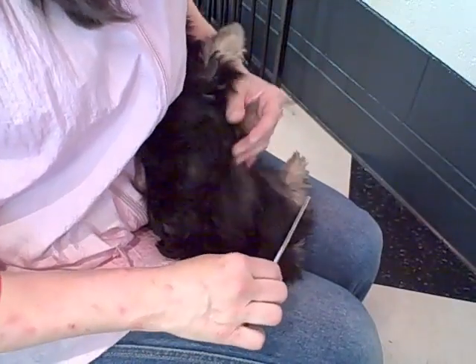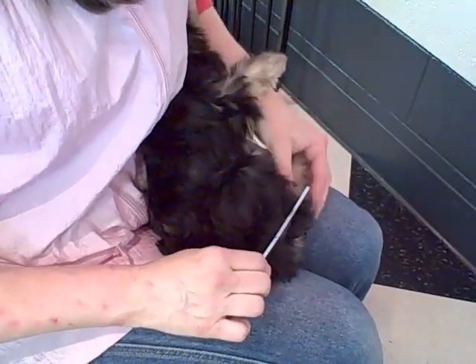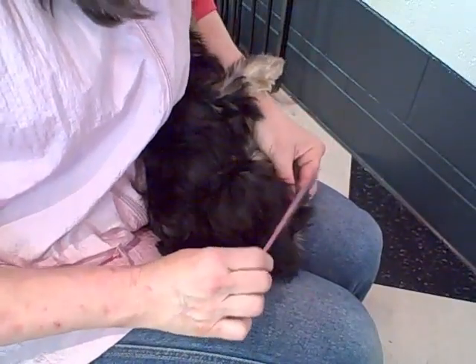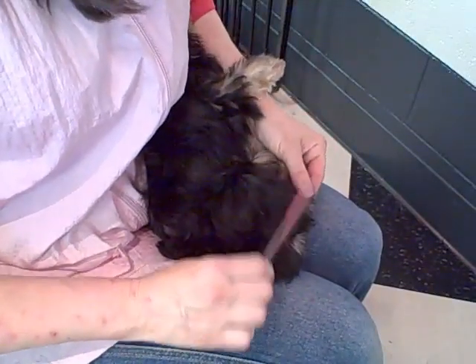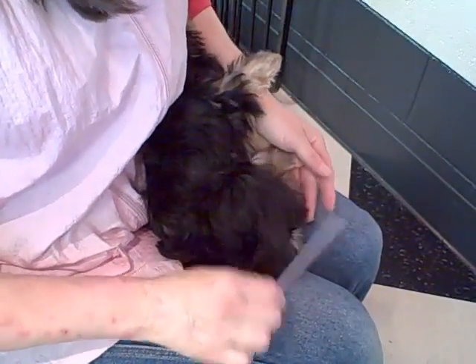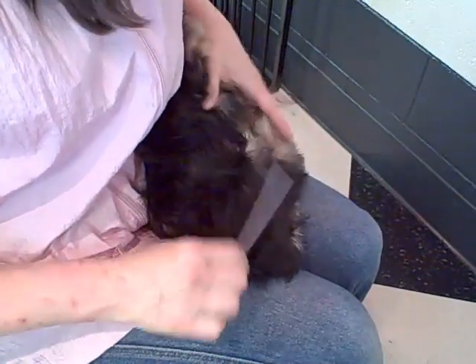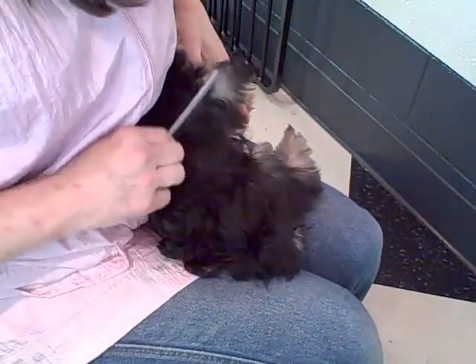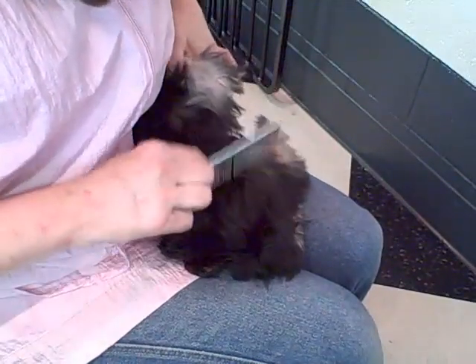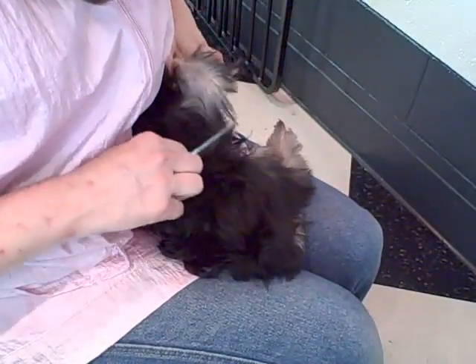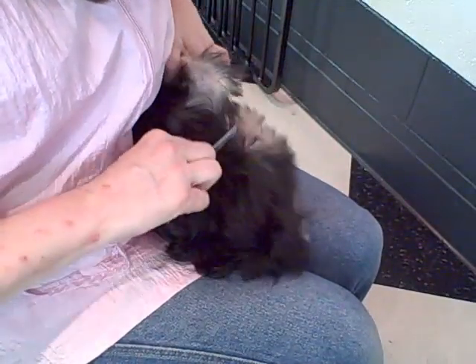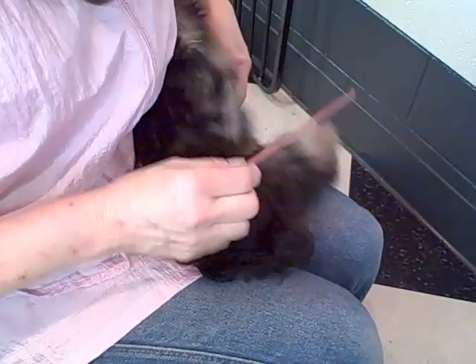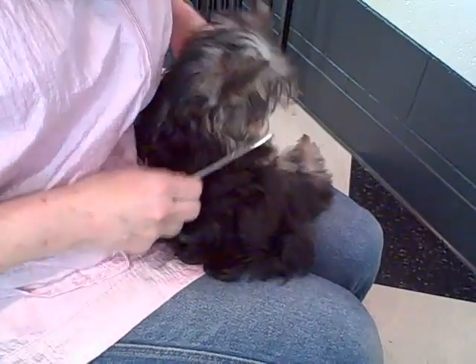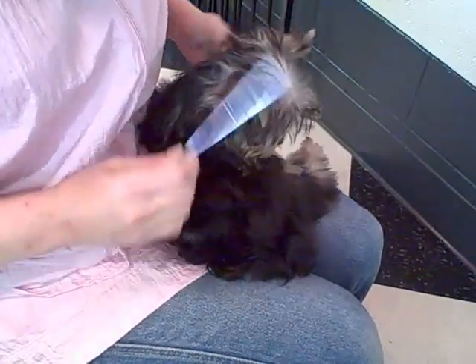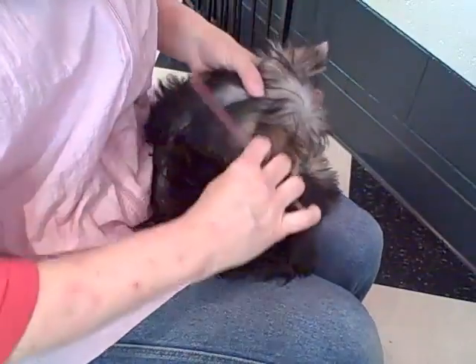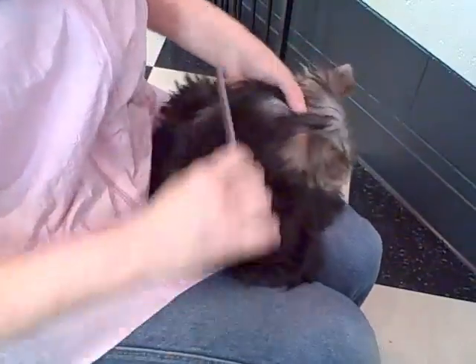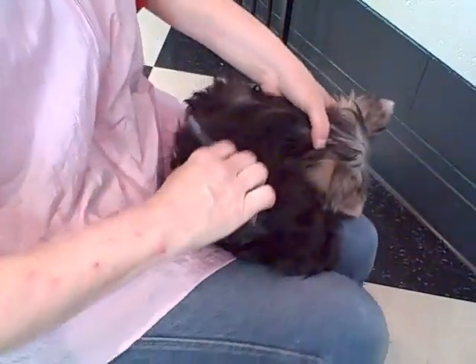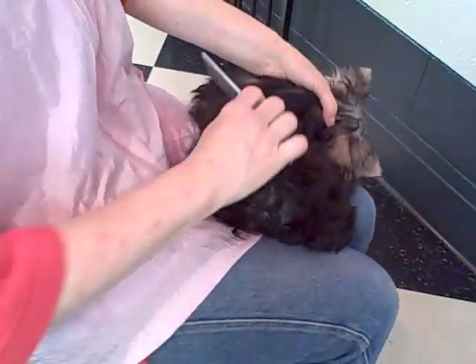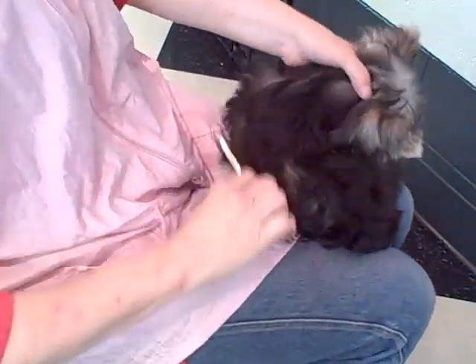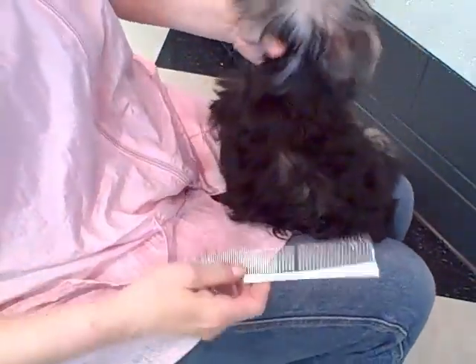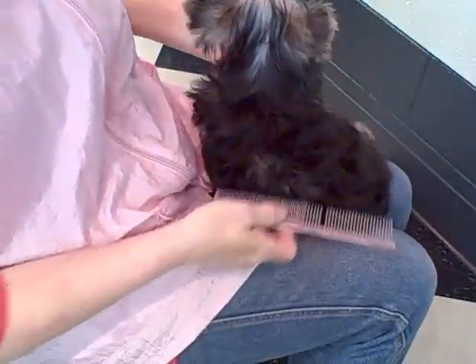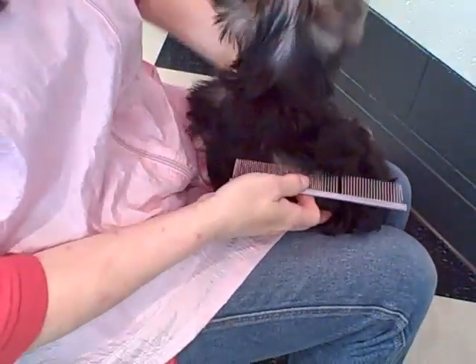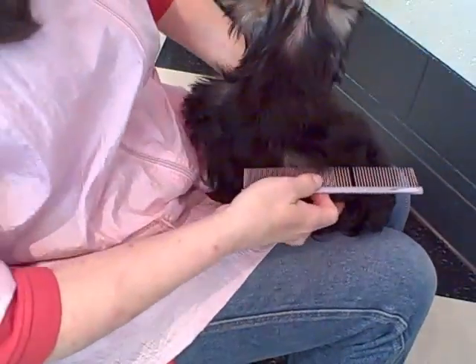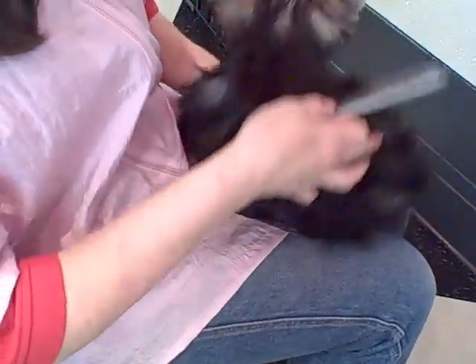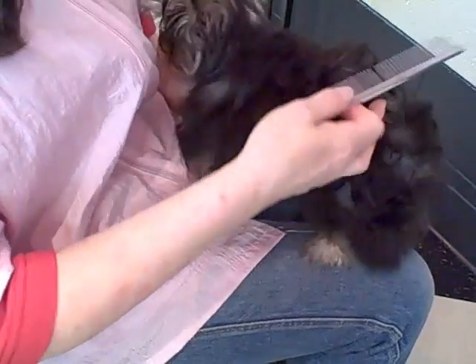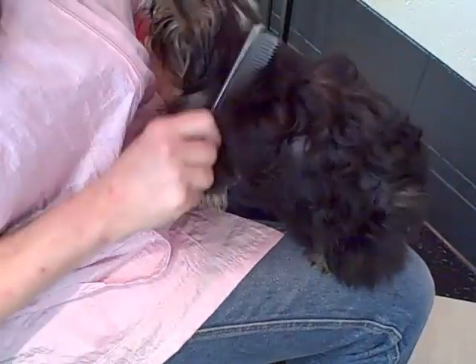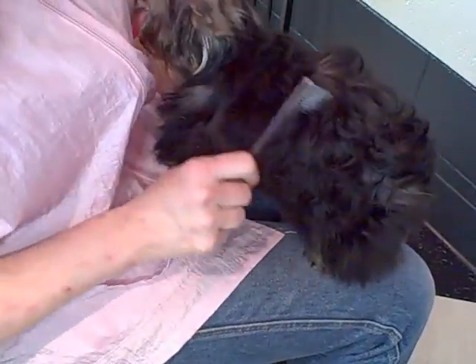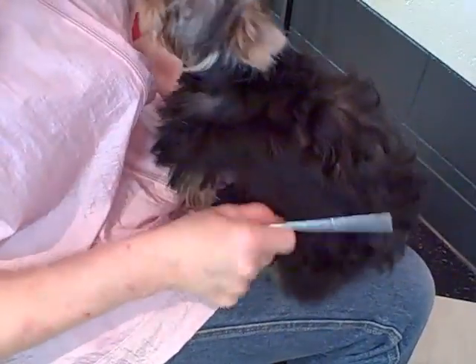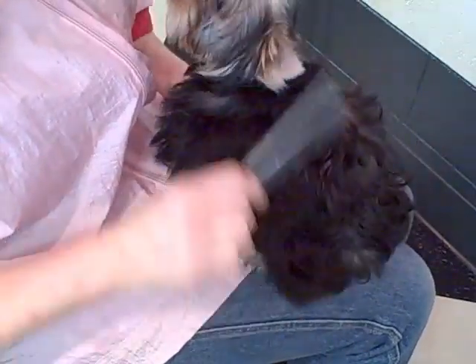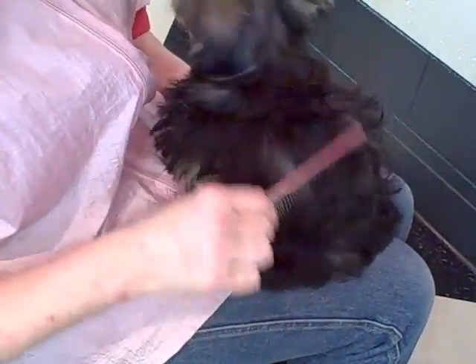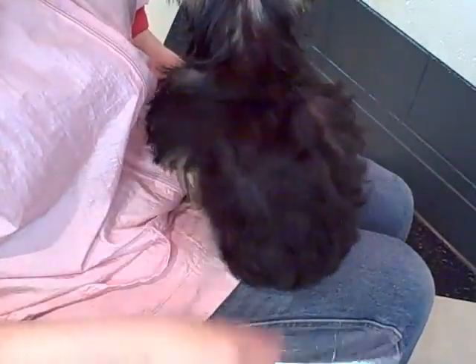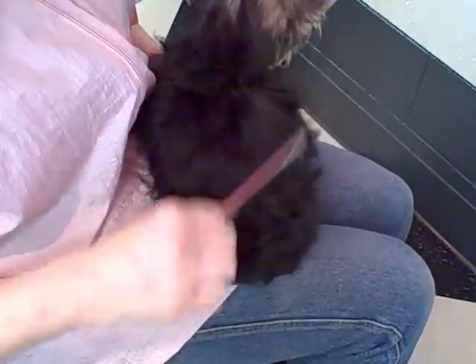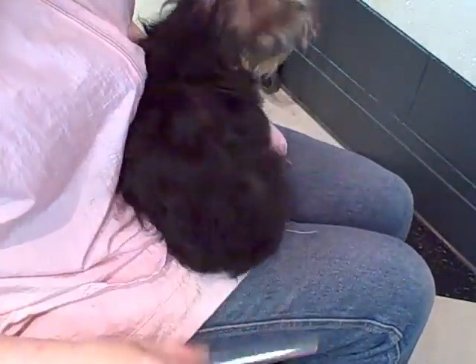Look at that — a little bit on the back, but that's going to get all cut off with the clippers. Can you stand up a minute? Look at all that — all gone.